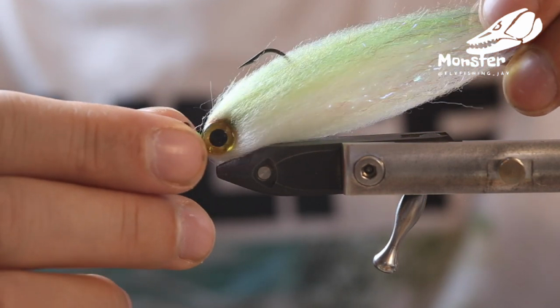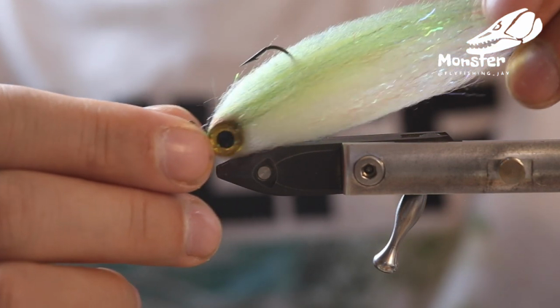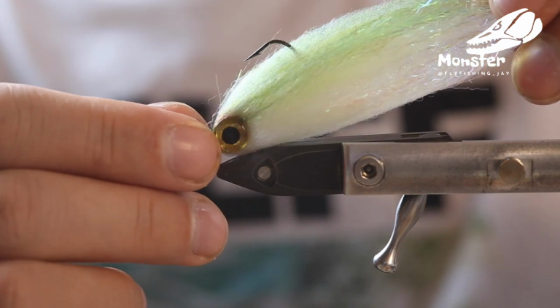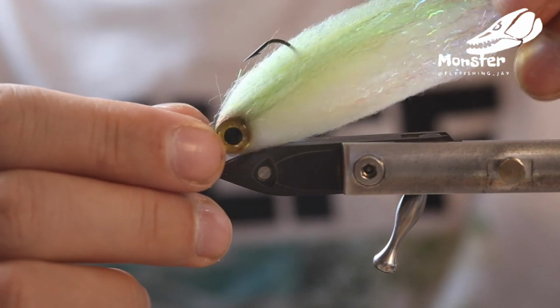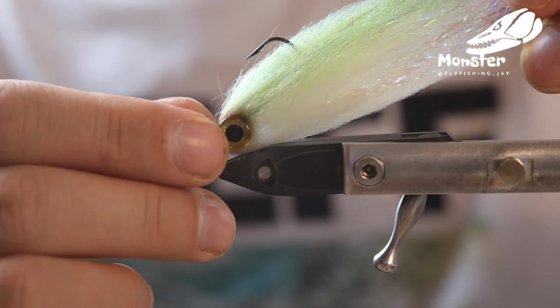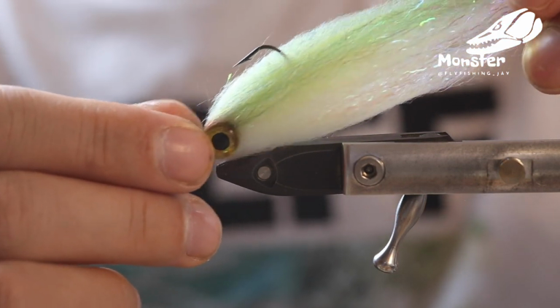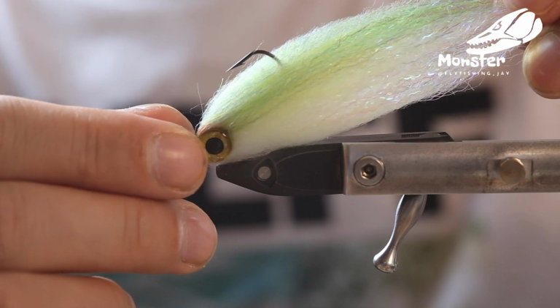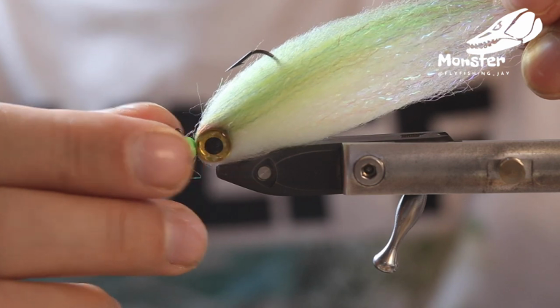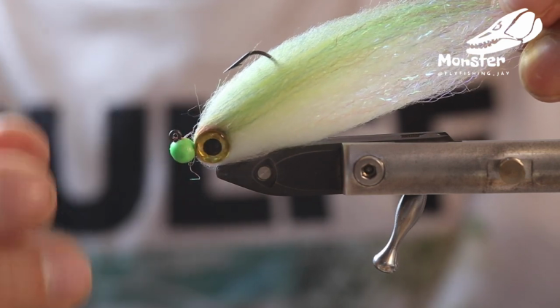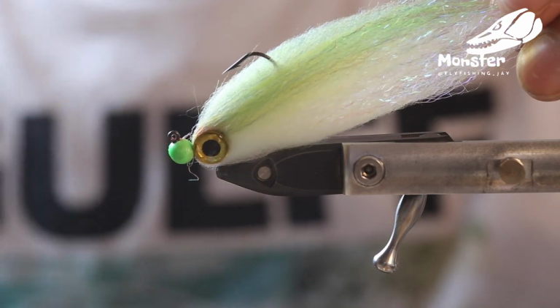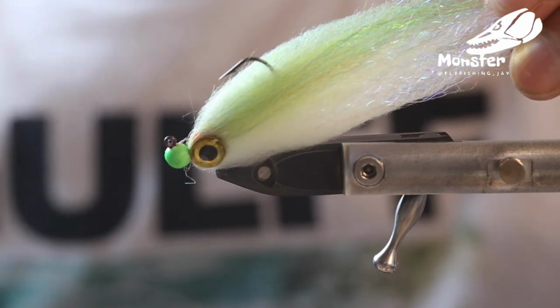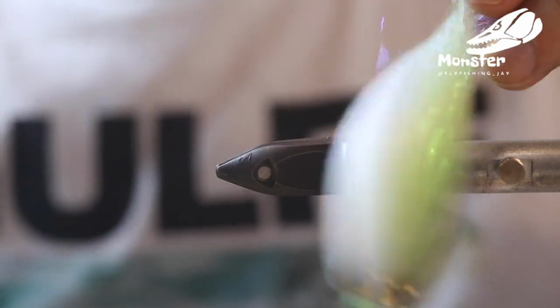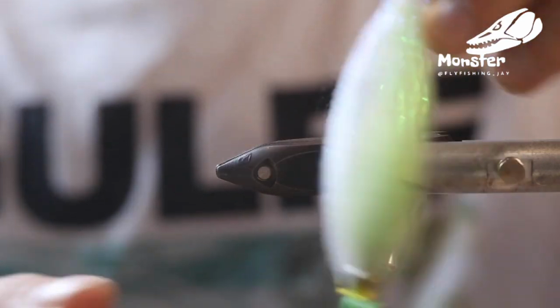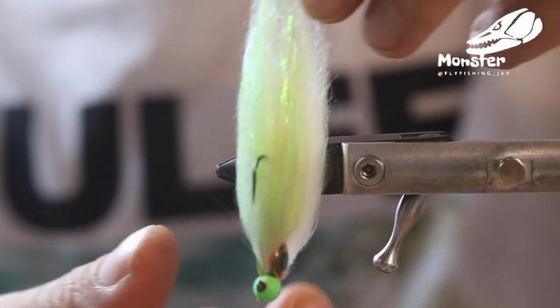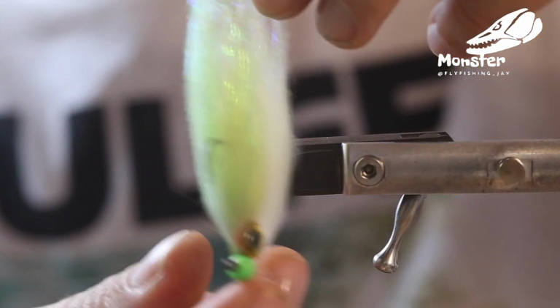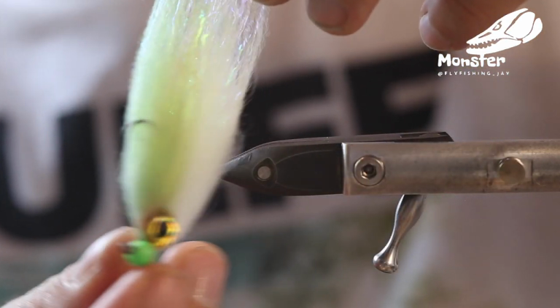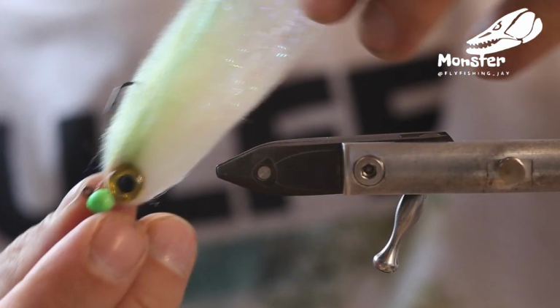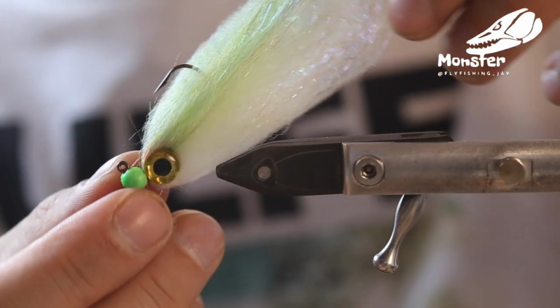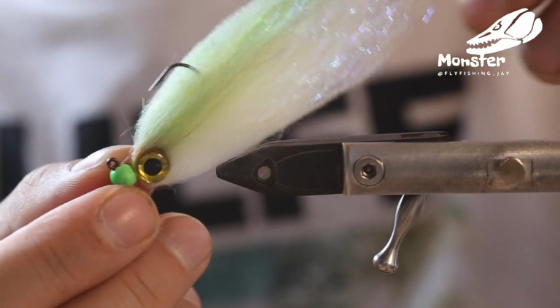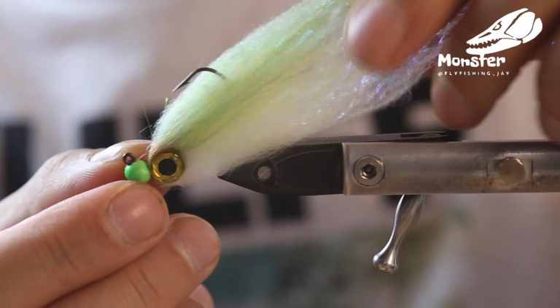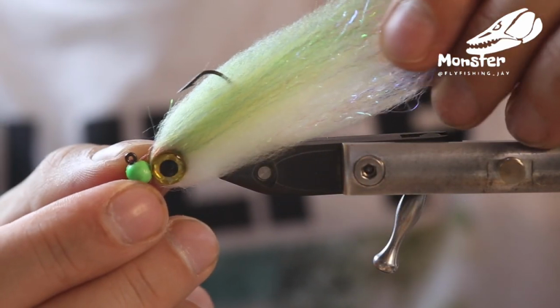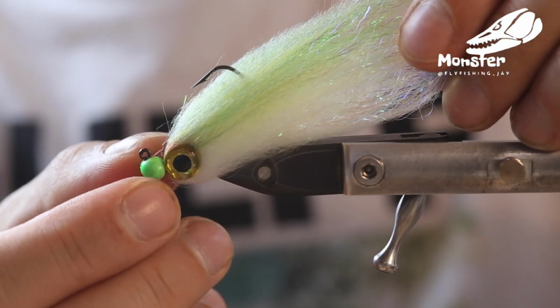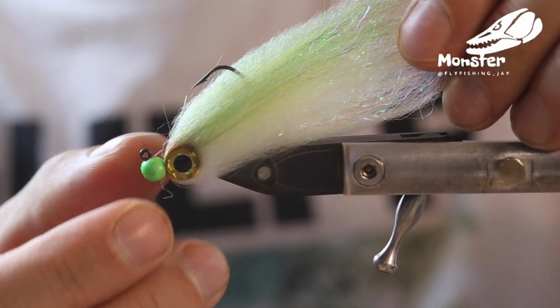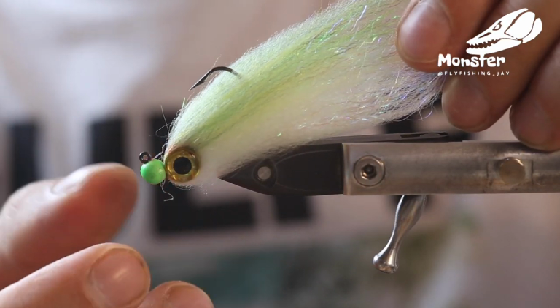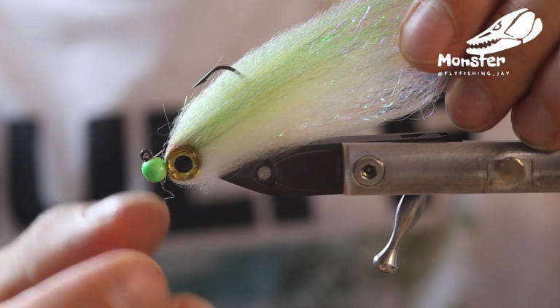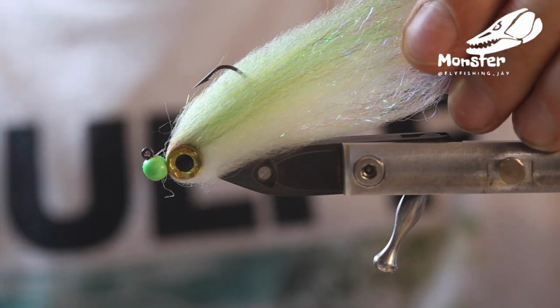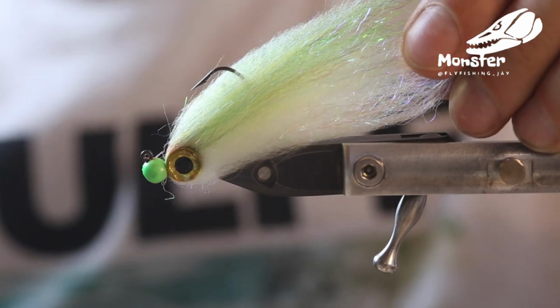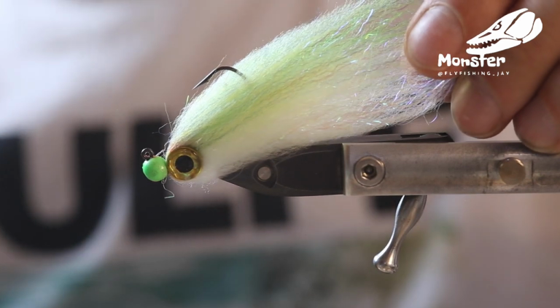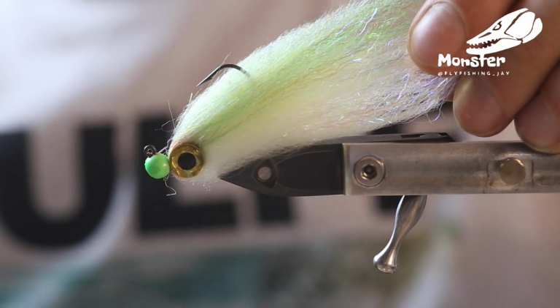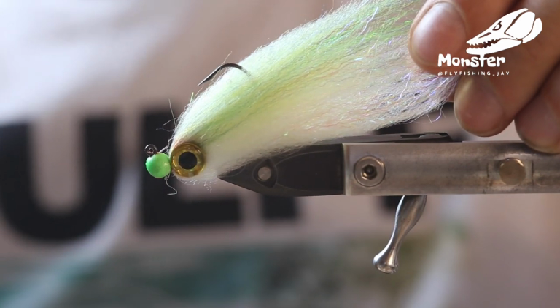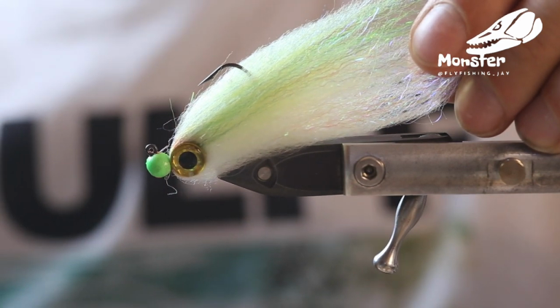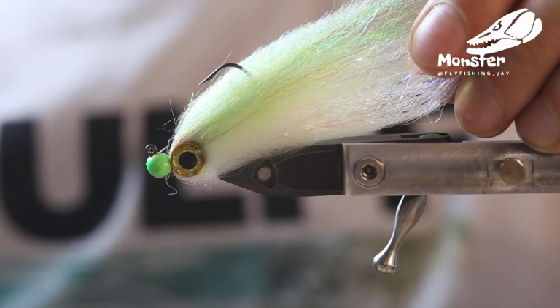Martin's Minnow fly, looks like that. You can see it. Enjoy tying.